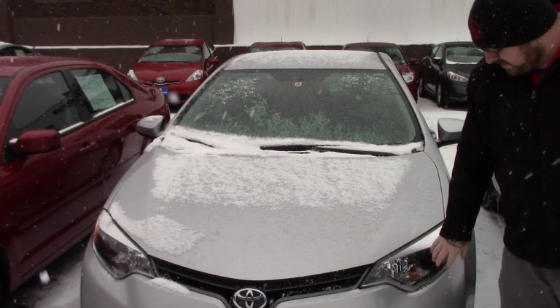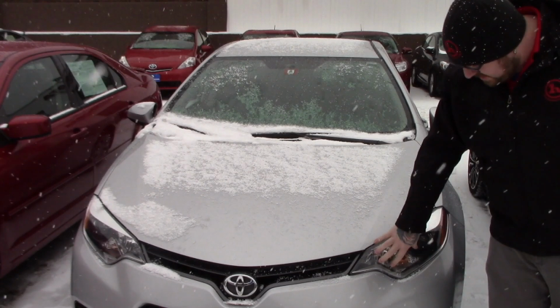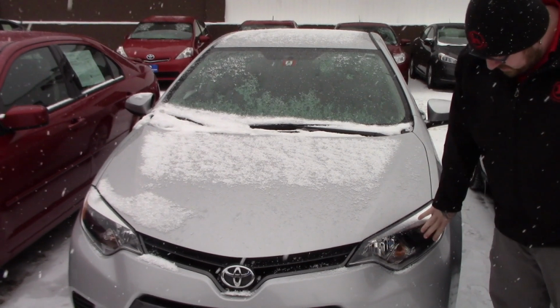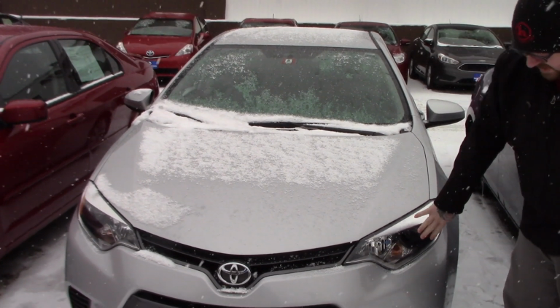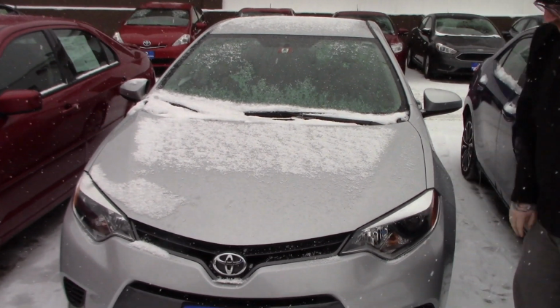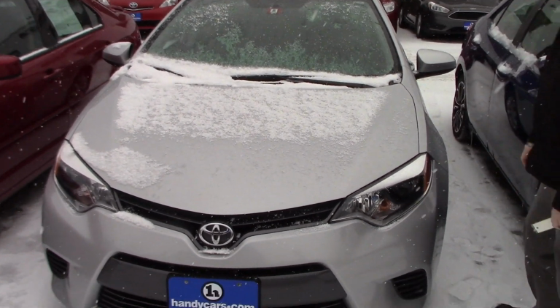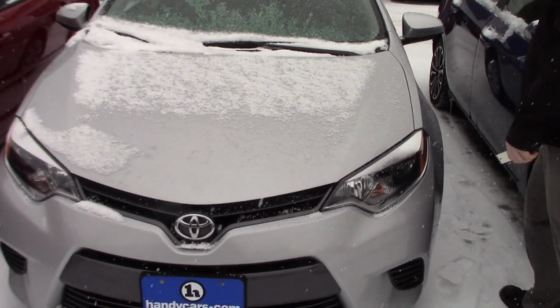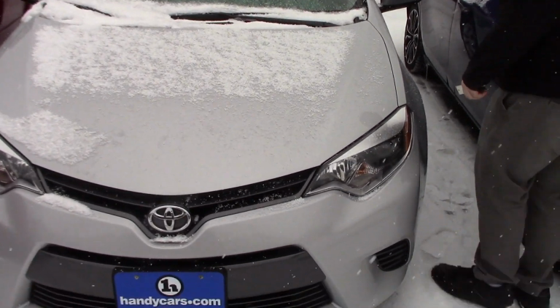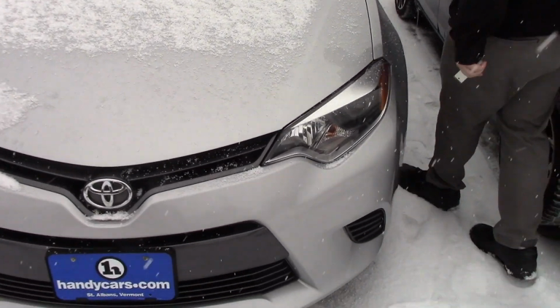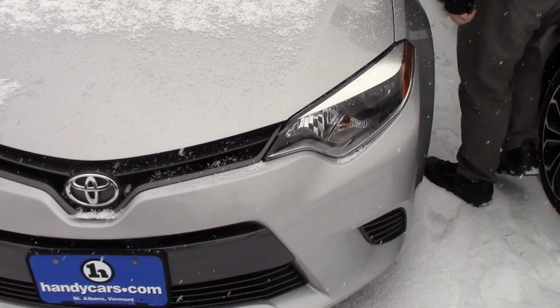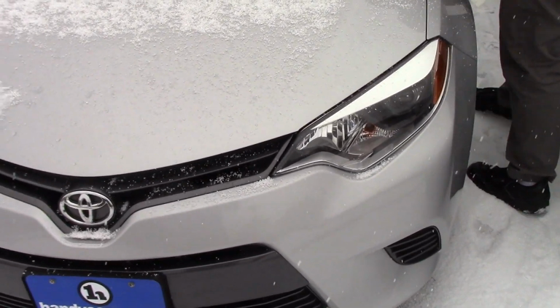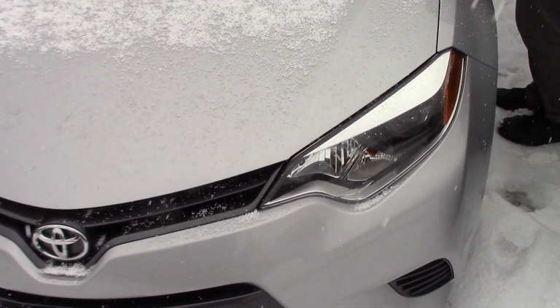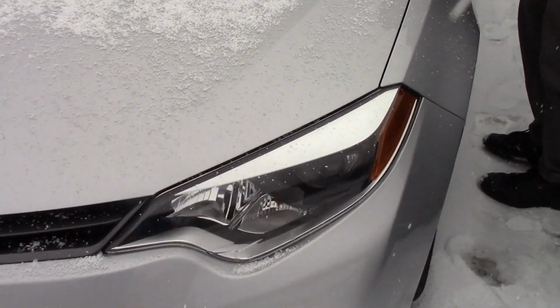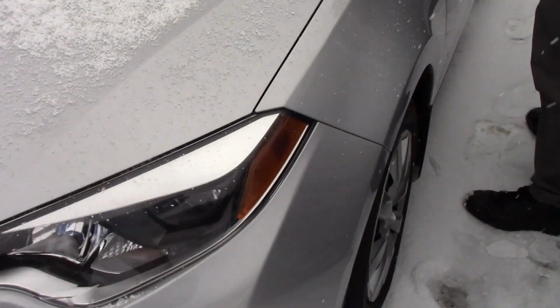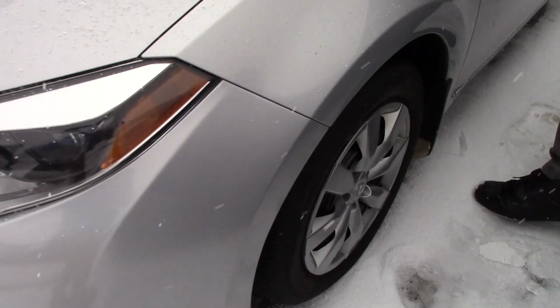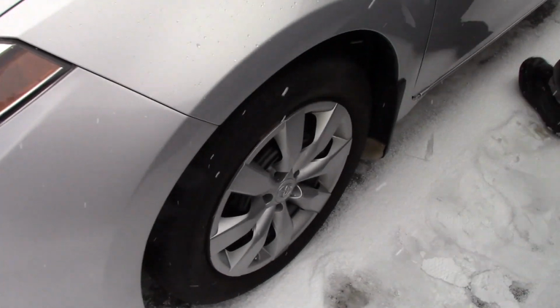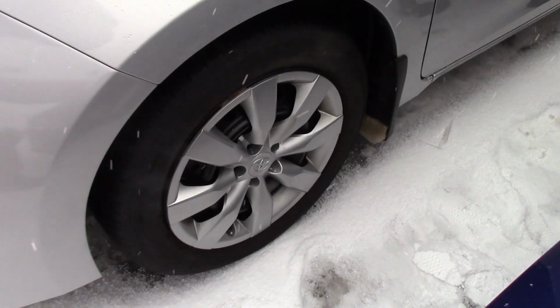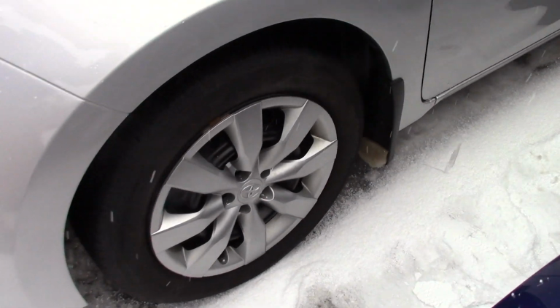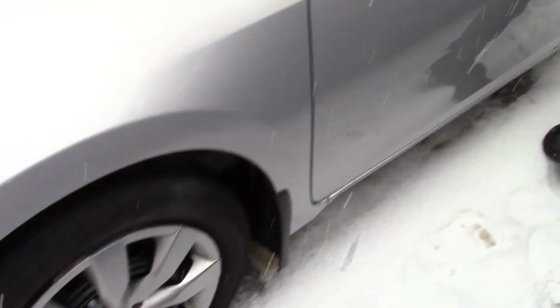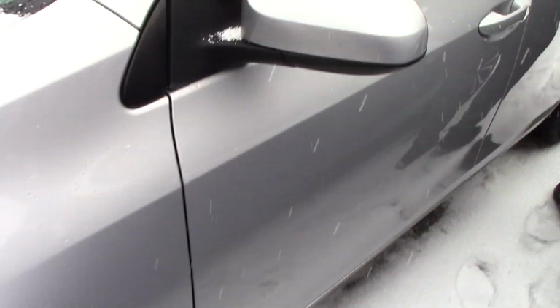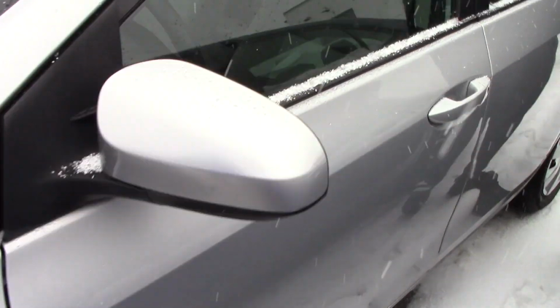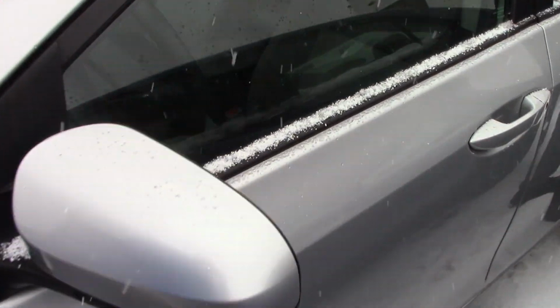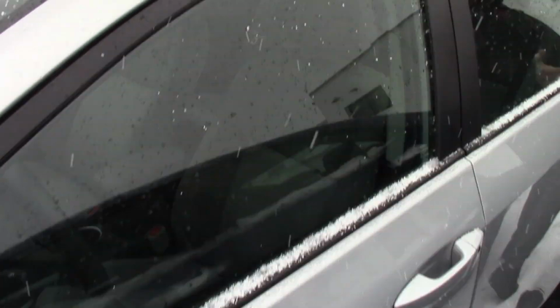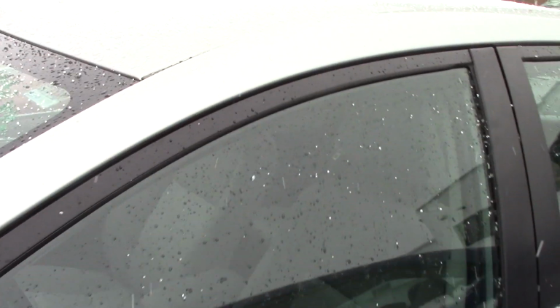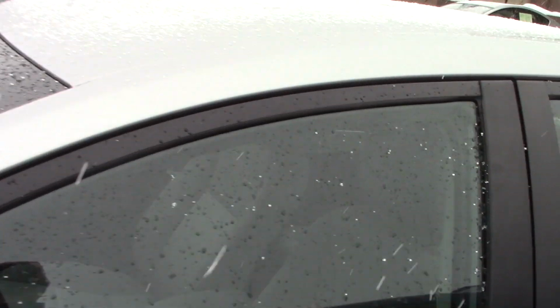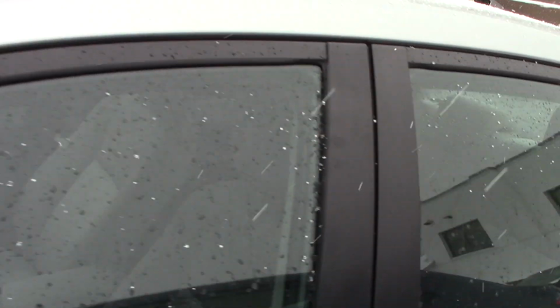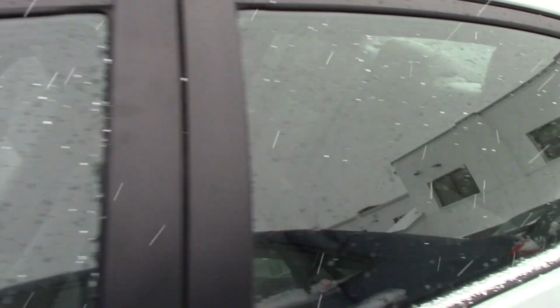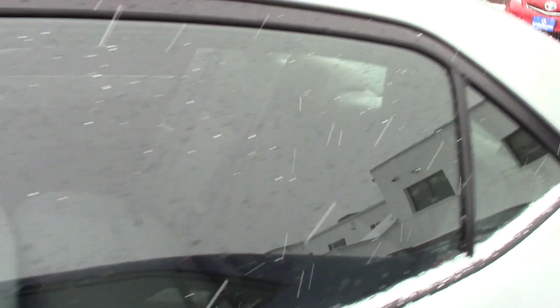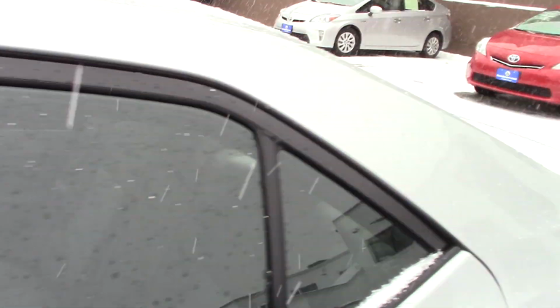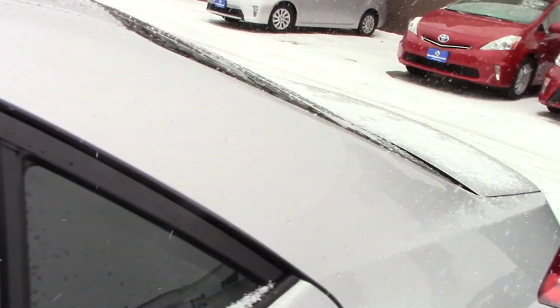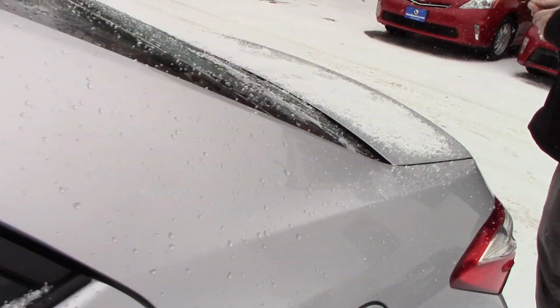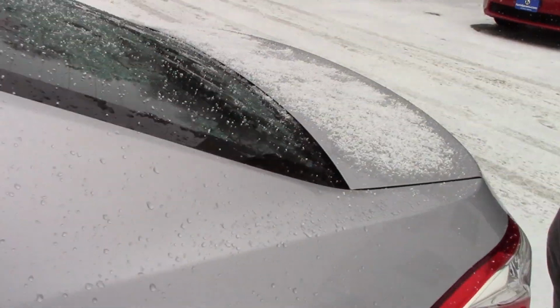This does have the multi-reflector headlights. If you come down along the side of the vehicle, it is on the steel wheels with the Toyota covers. Very clean vehicle overall, very low mileage, right around 38,000 miles — very low for a Toyota product.